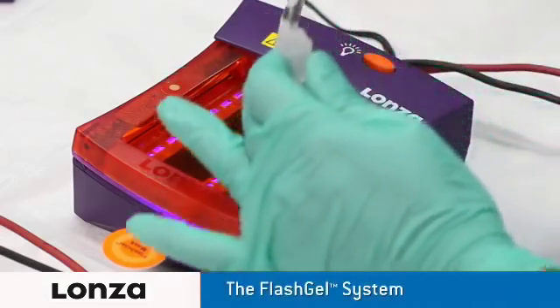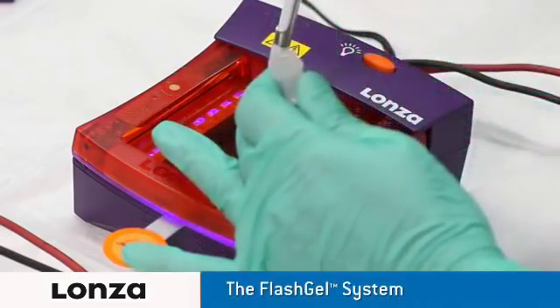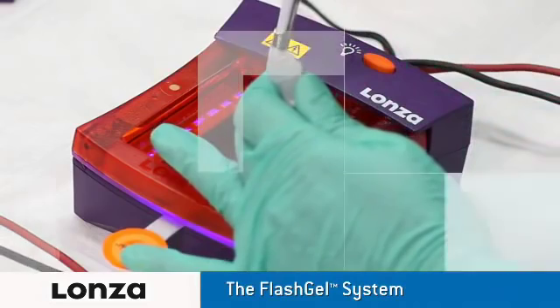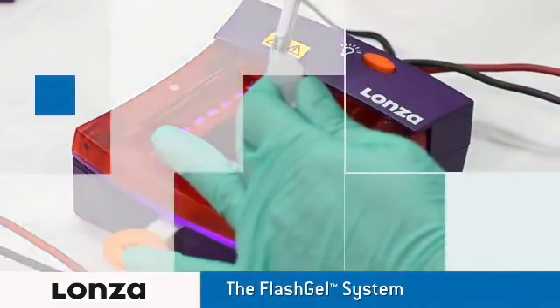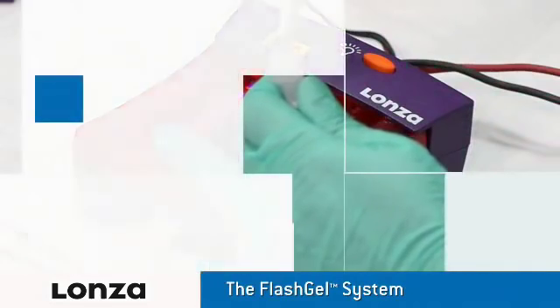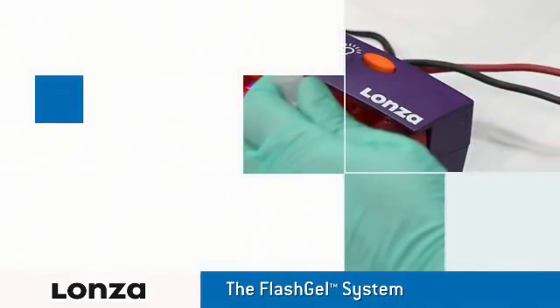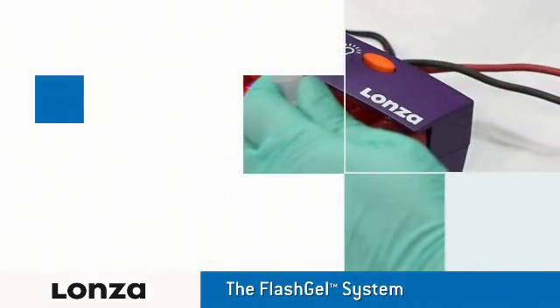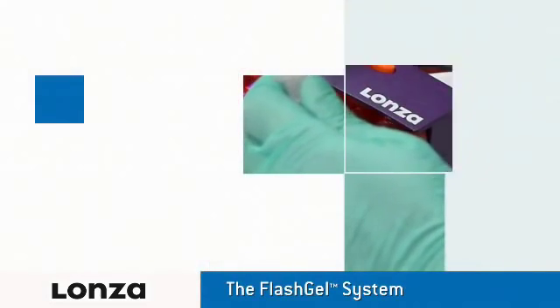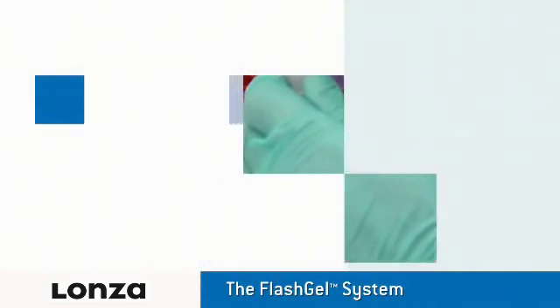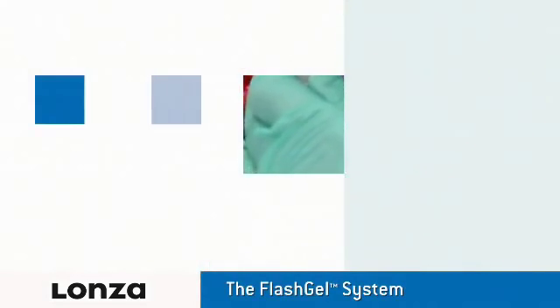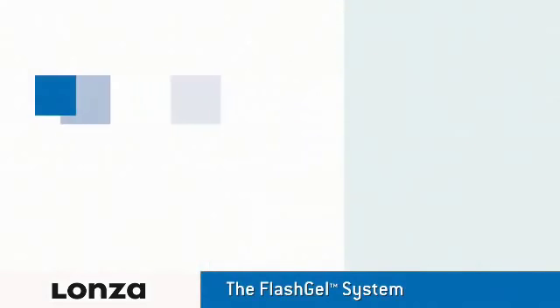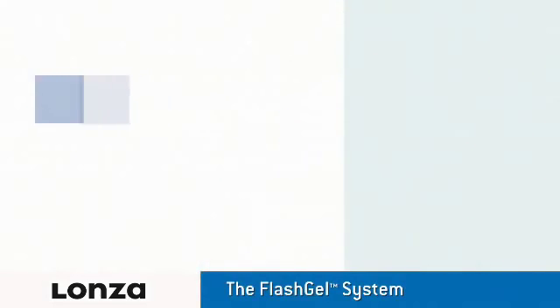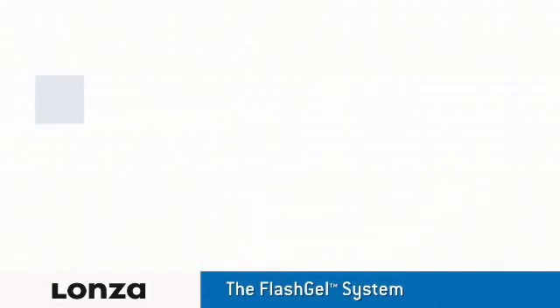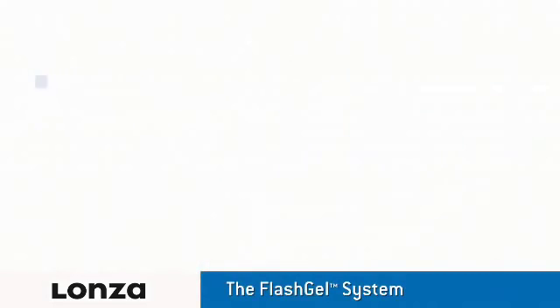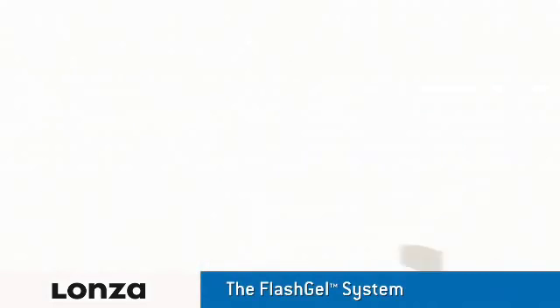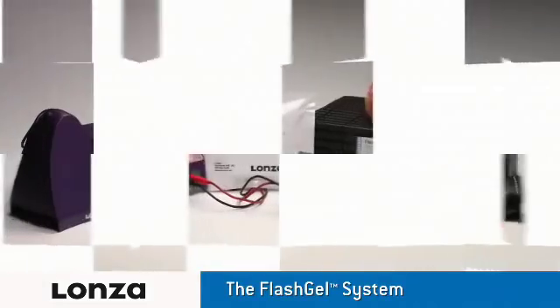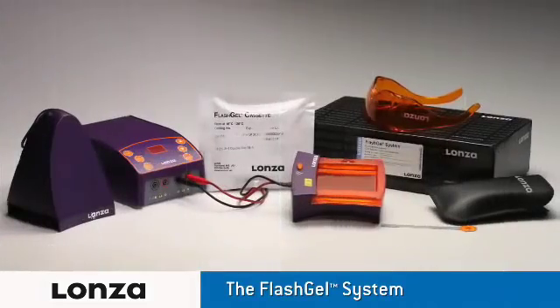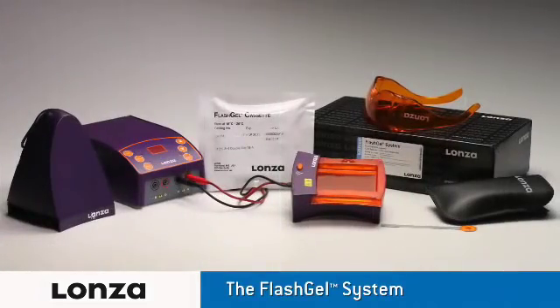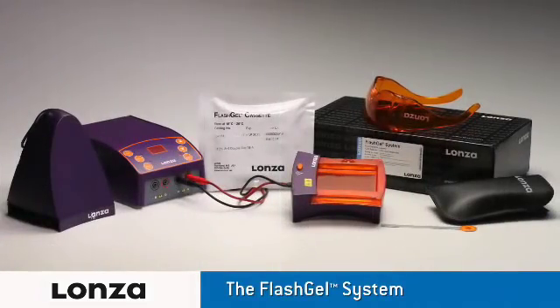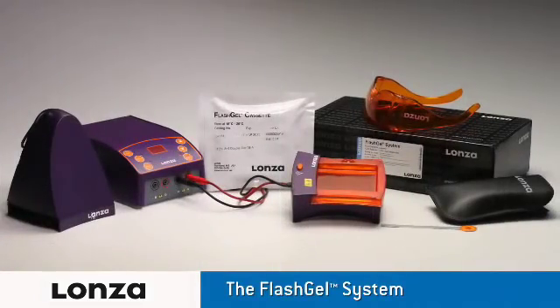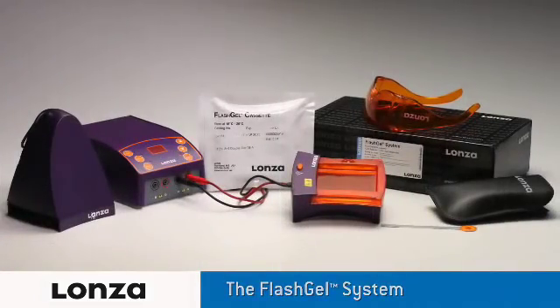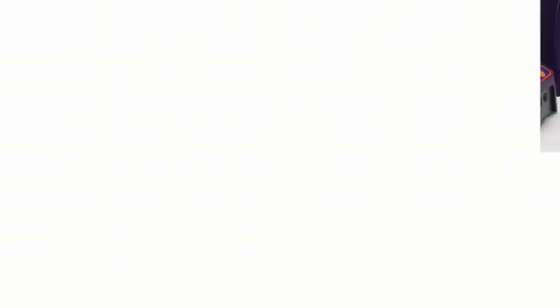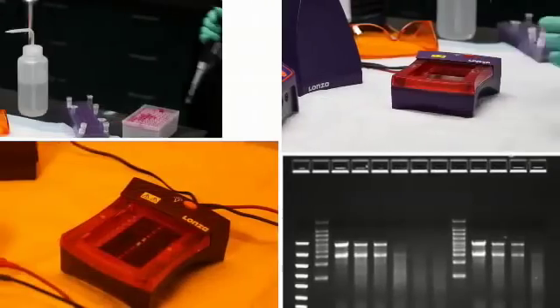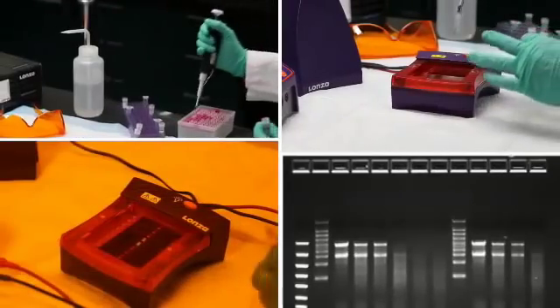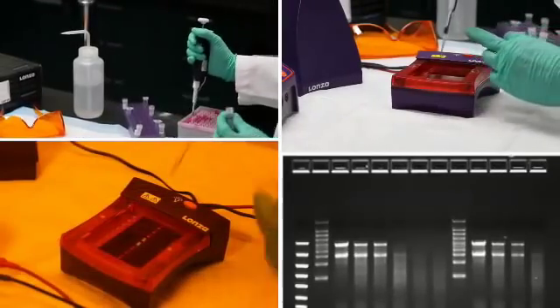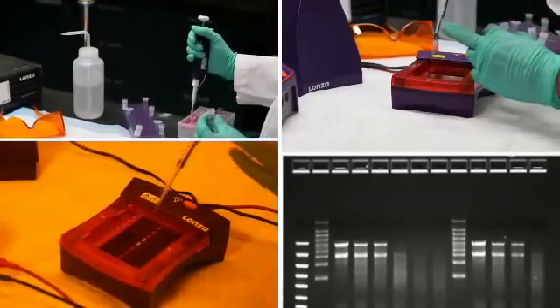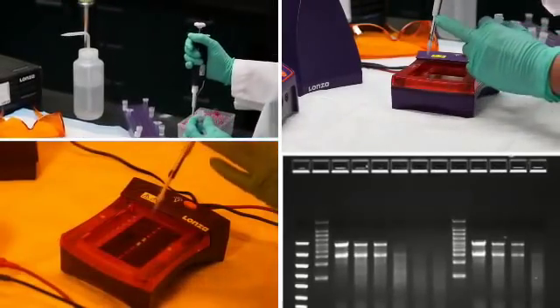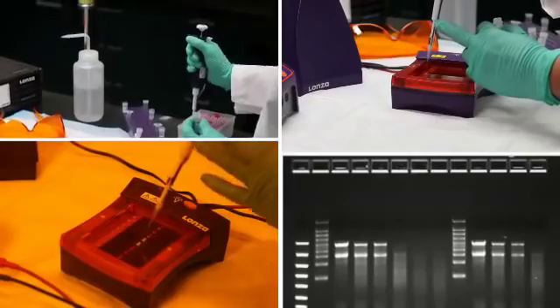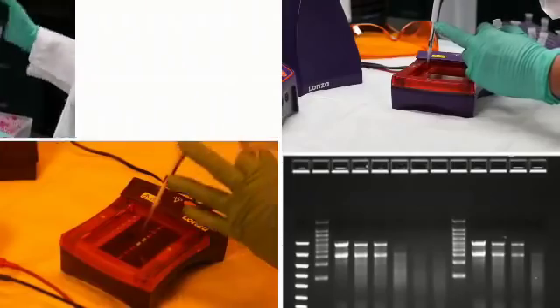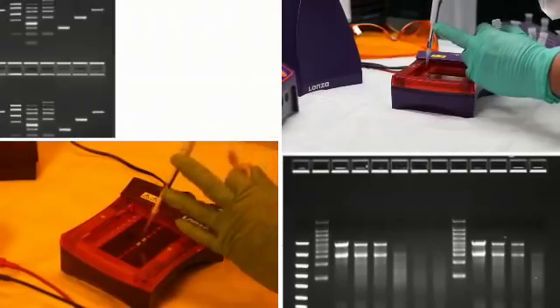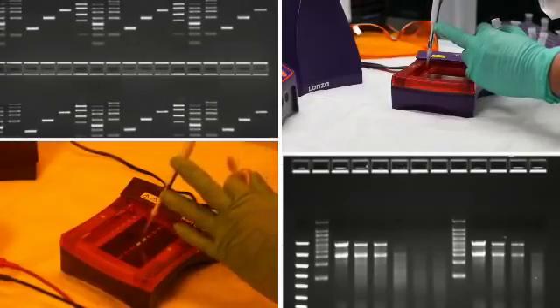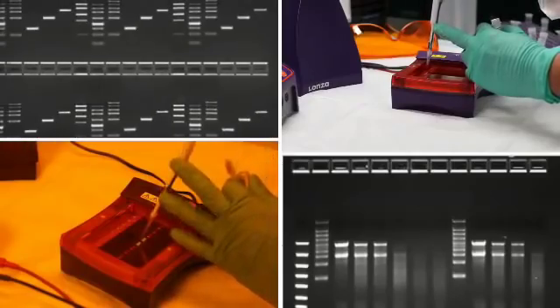The FlashGel system provides complete separation, recovery, and documentation safely in minutes. Simply load your DNA or RNA samples and watch bands migrate.